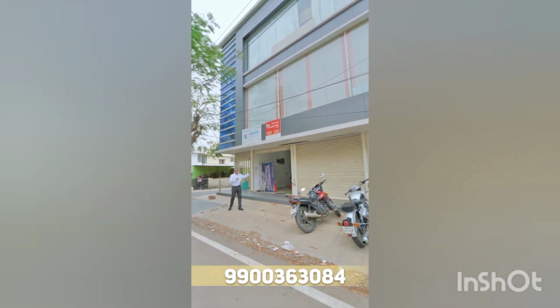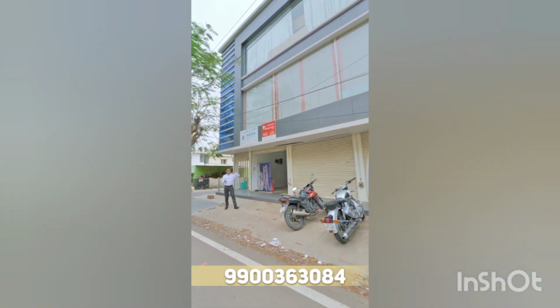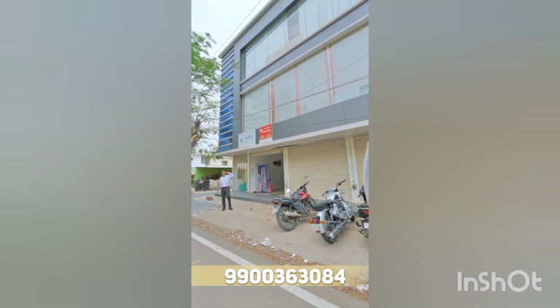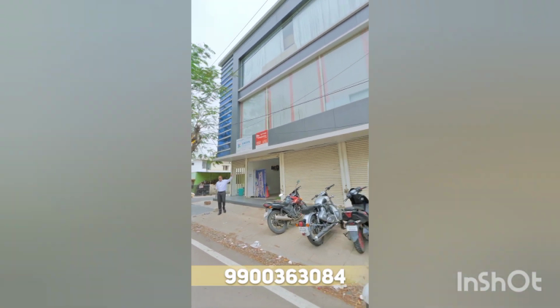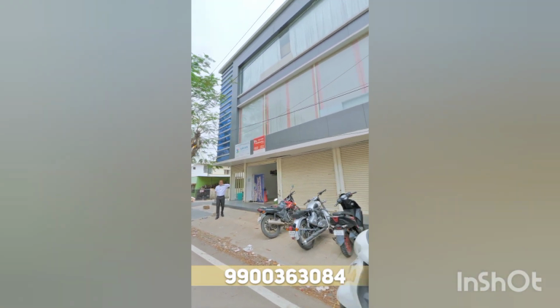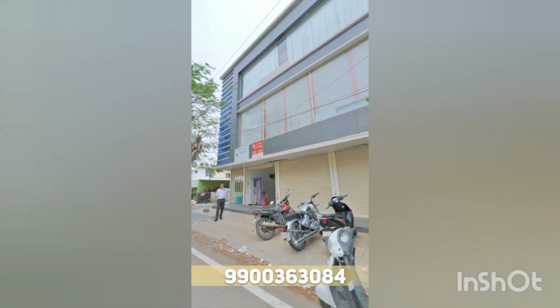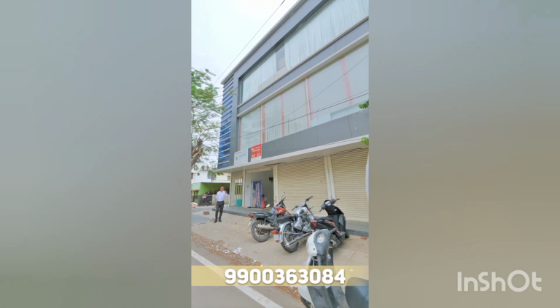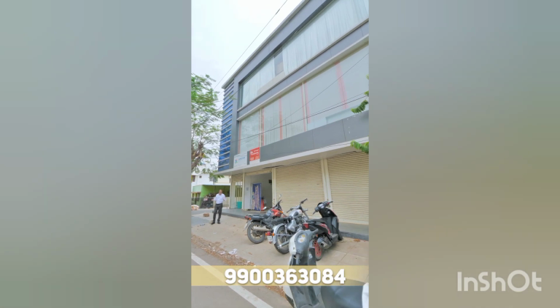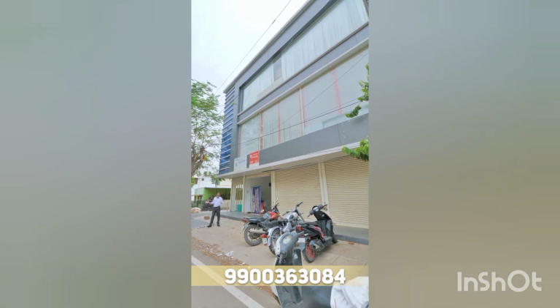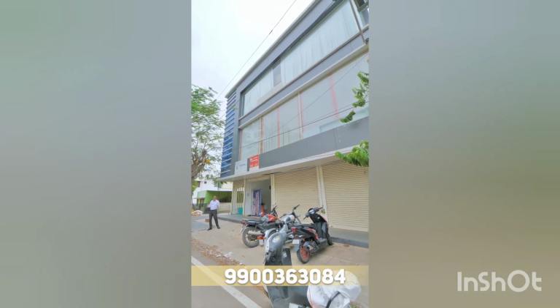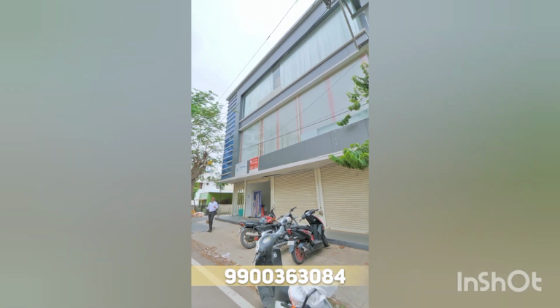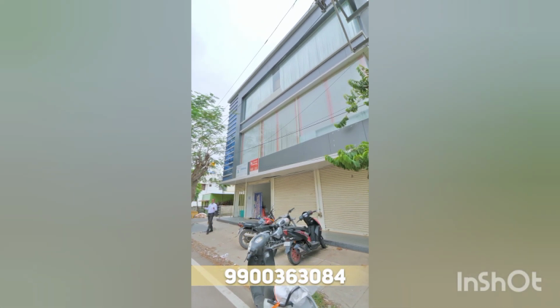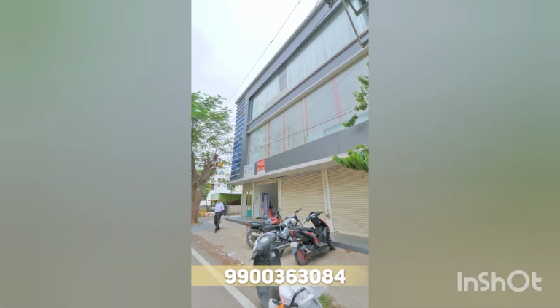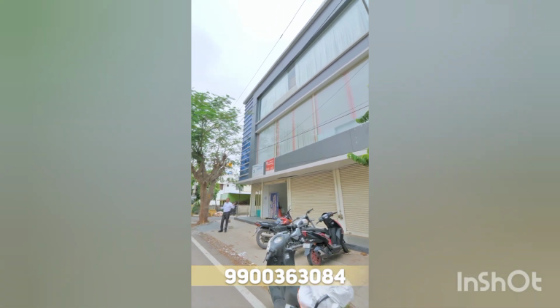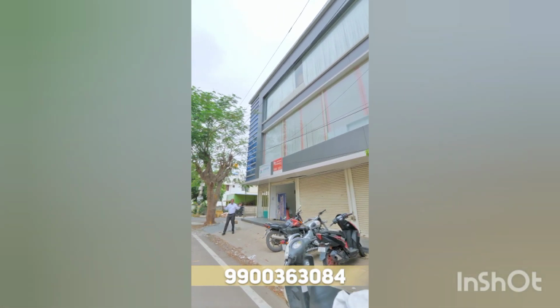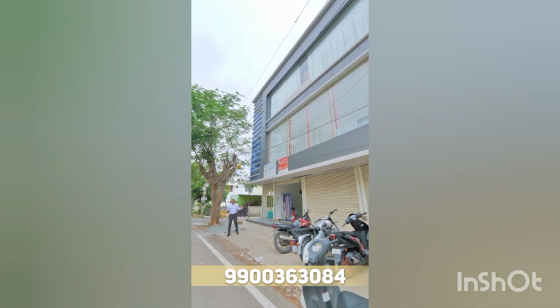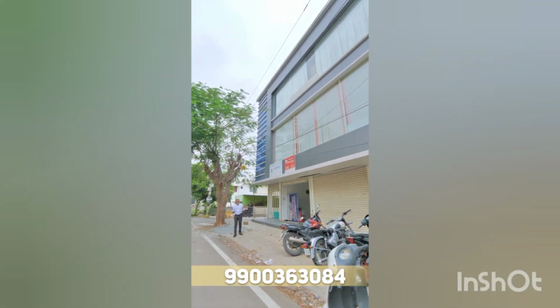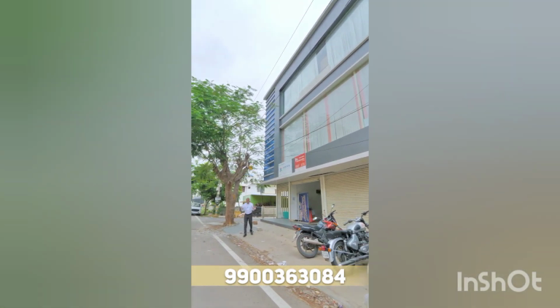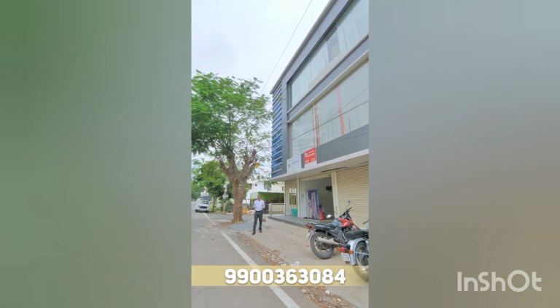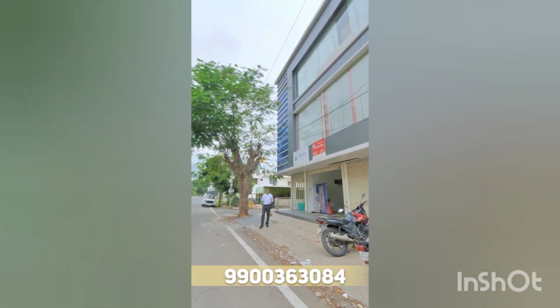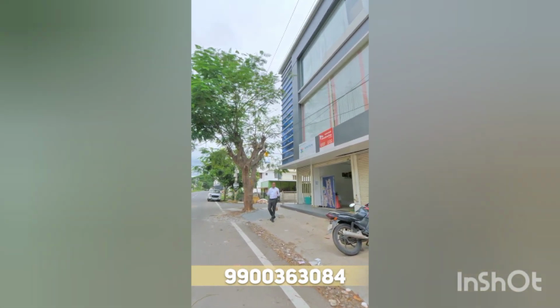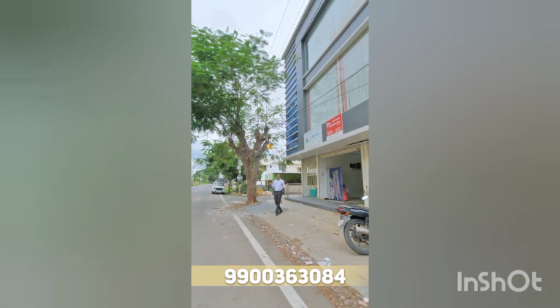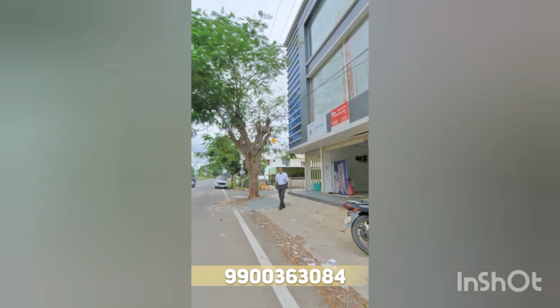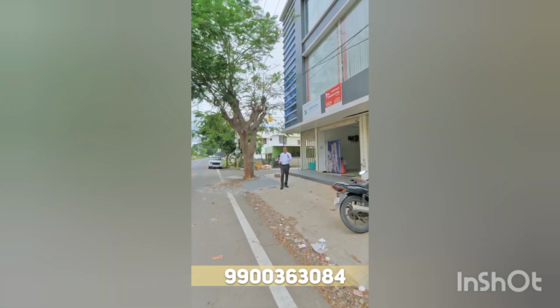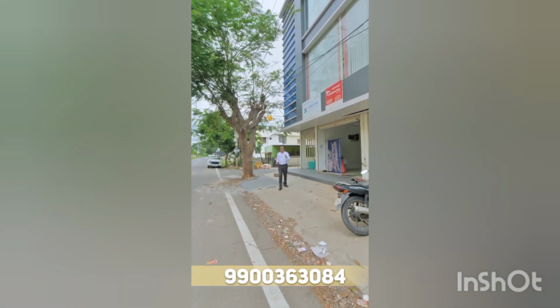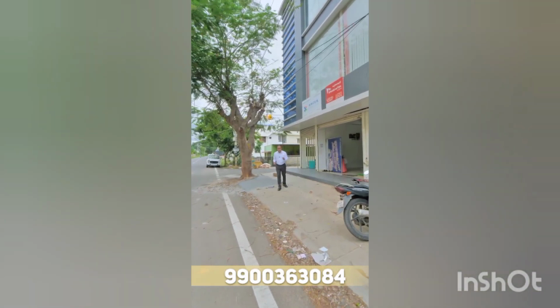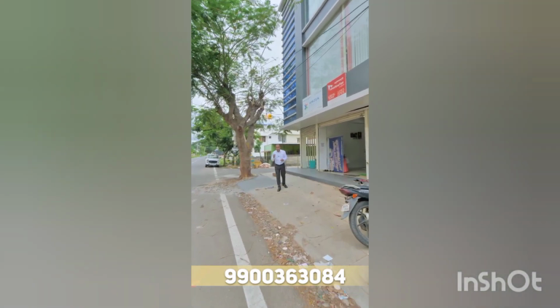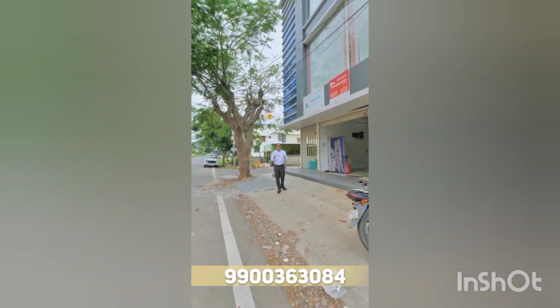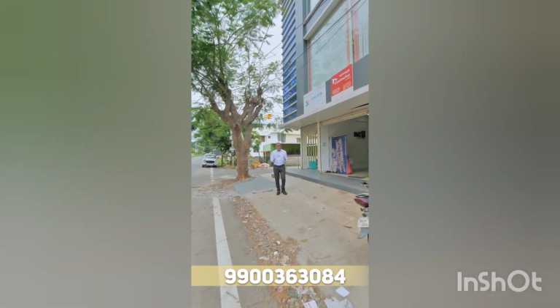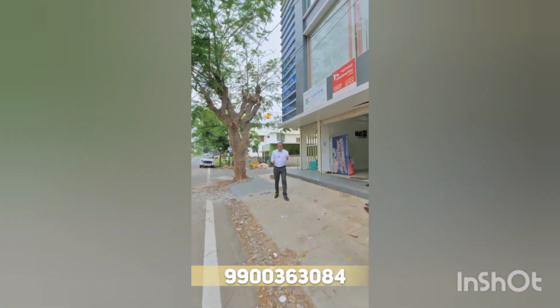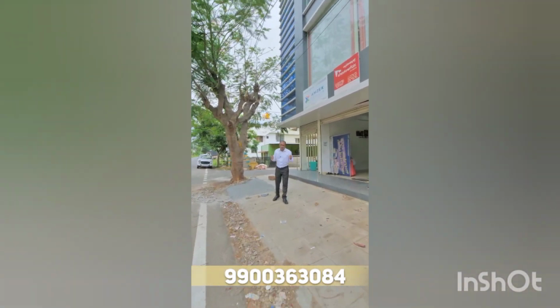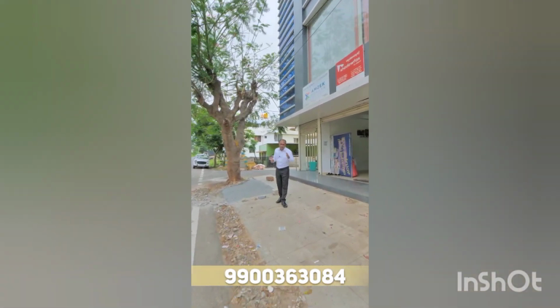Each floor has rooms with attached bathrooms. Currently this property is earning about 75,000 rupees of rent per month. The quoting rate is about 2 crore 60 lakhs.